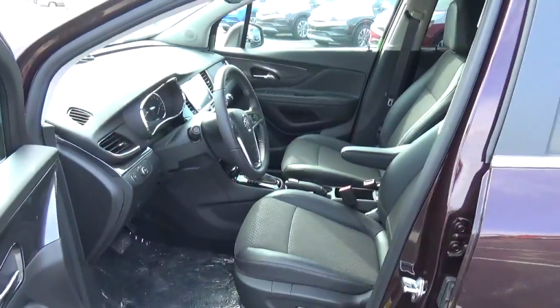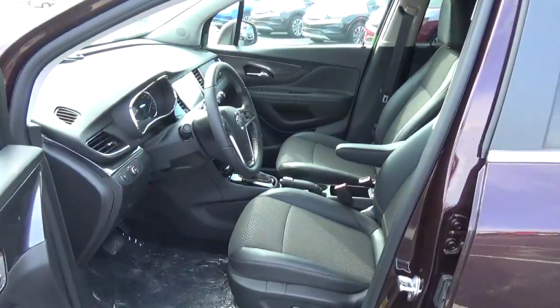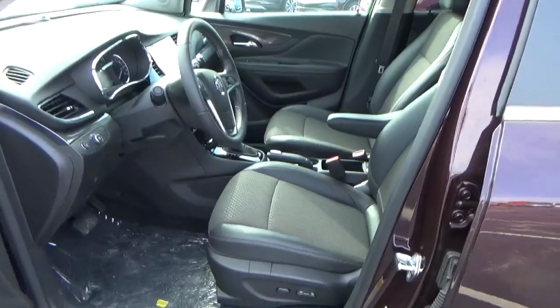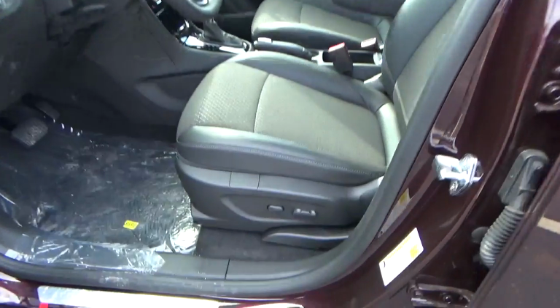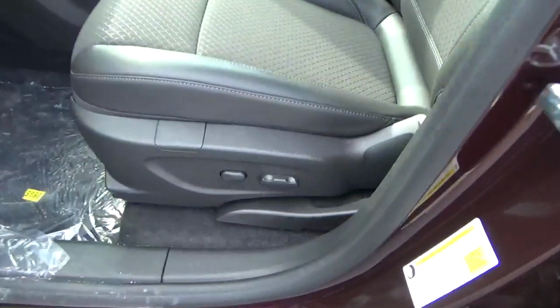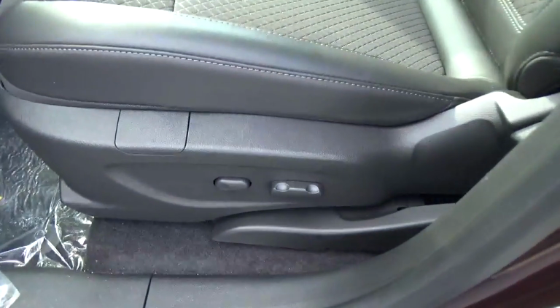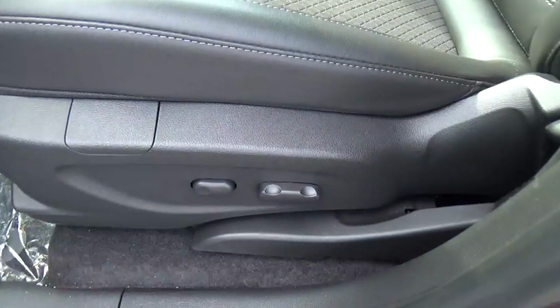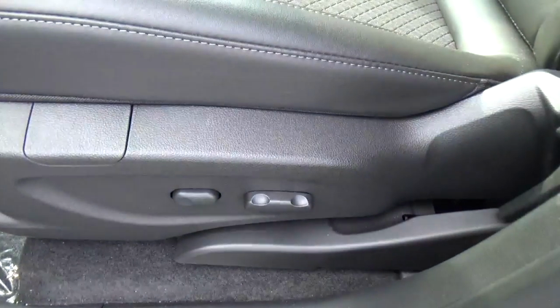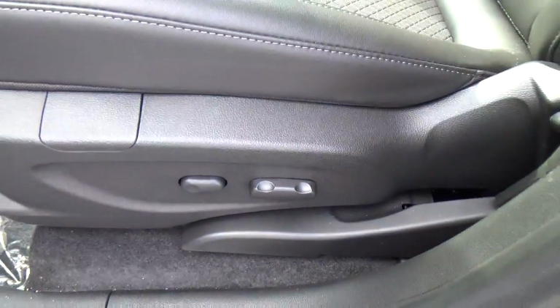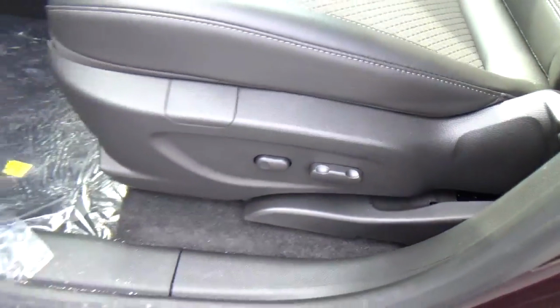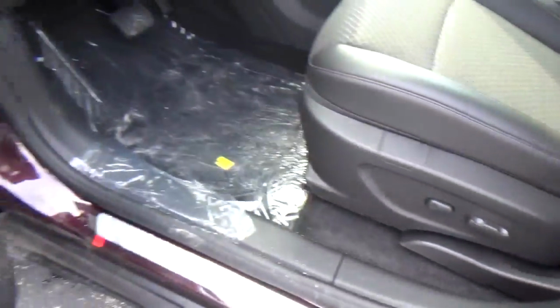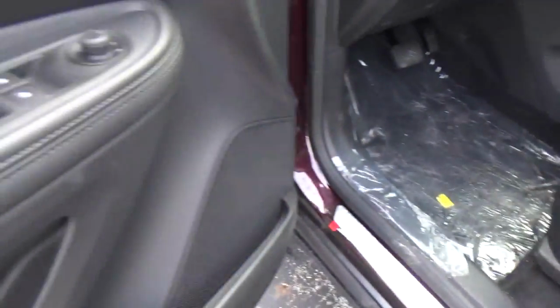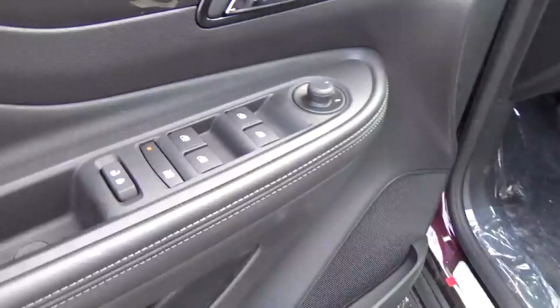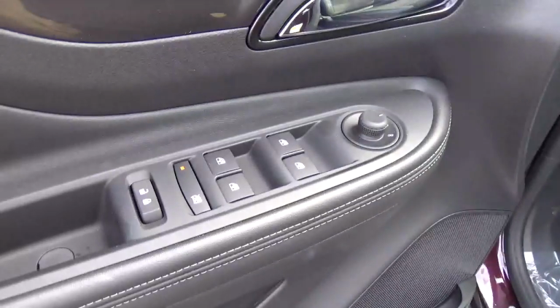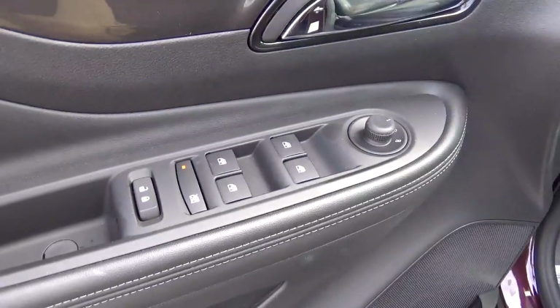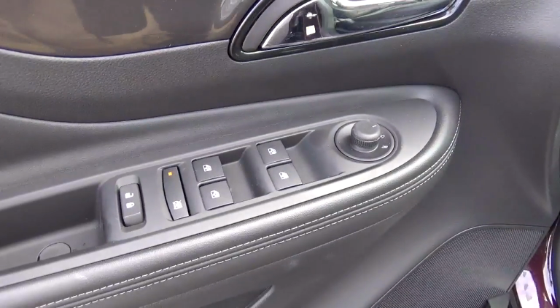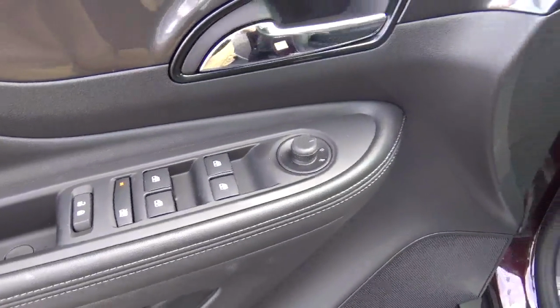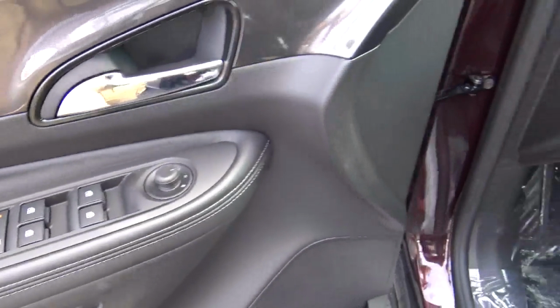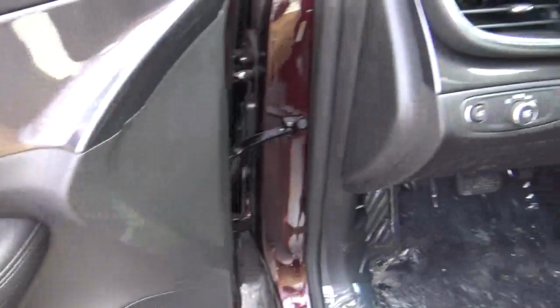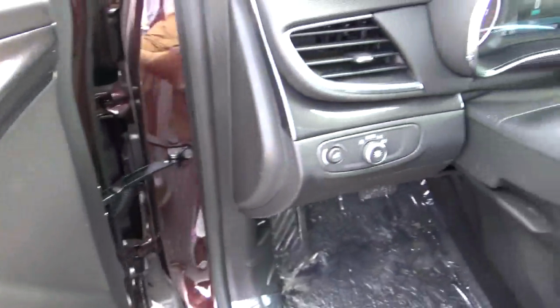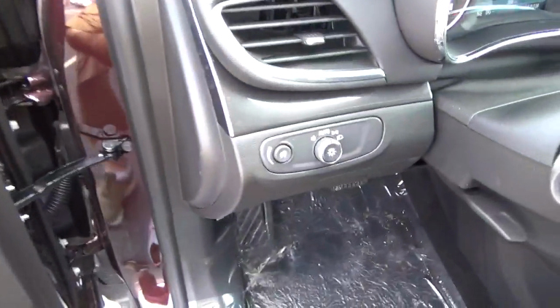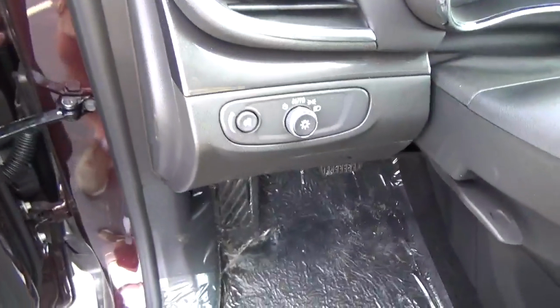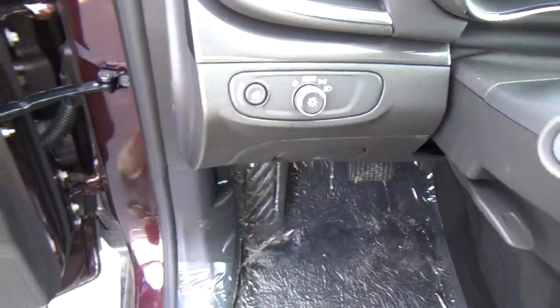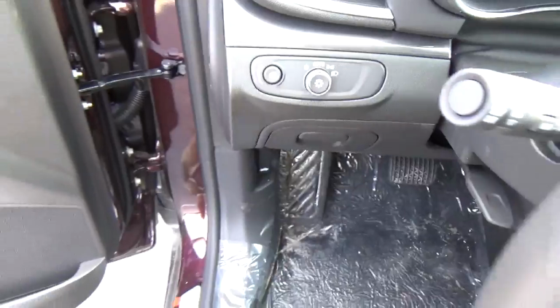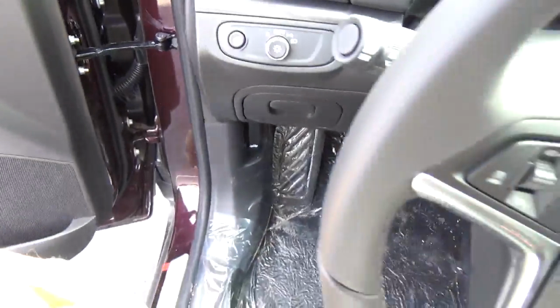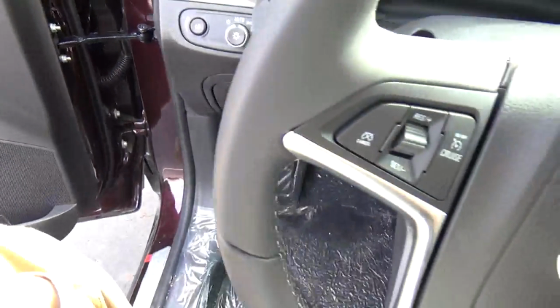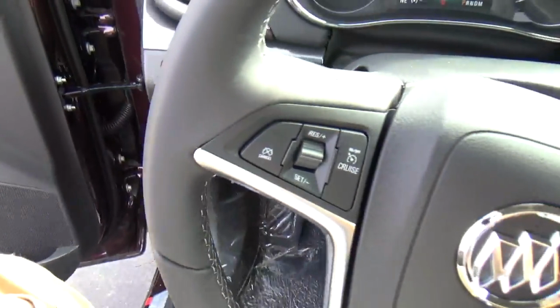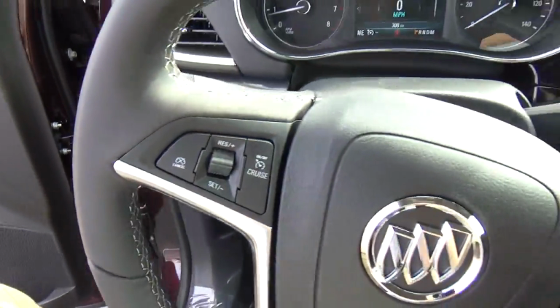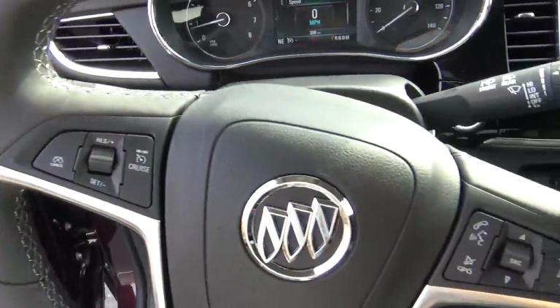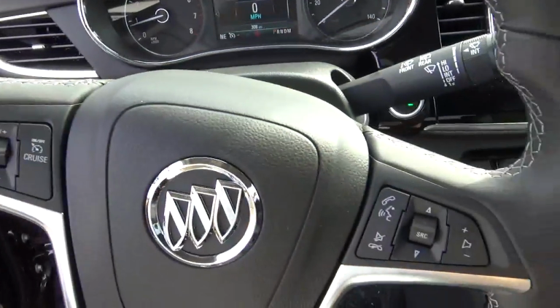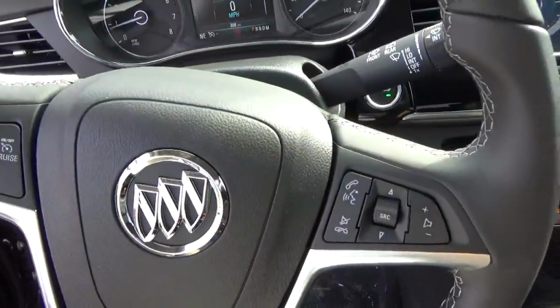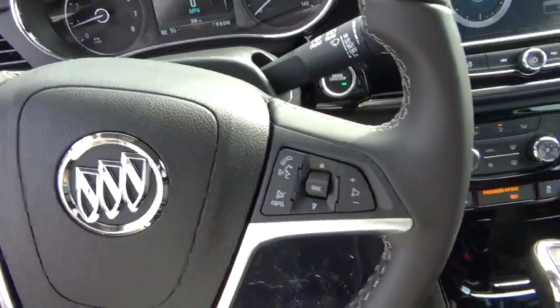Inside you'll find cloth seats, a power driver seat, power windows, door locks and mirrors, automatic headlights, cruise control, and steering wheel audio controls.